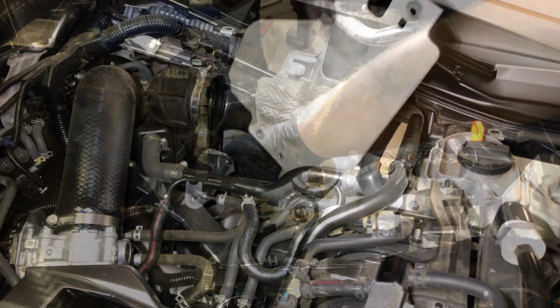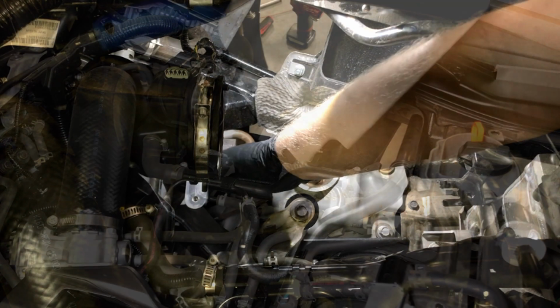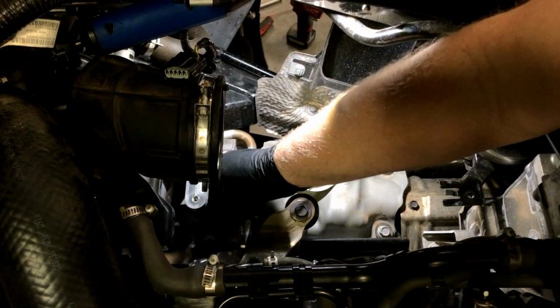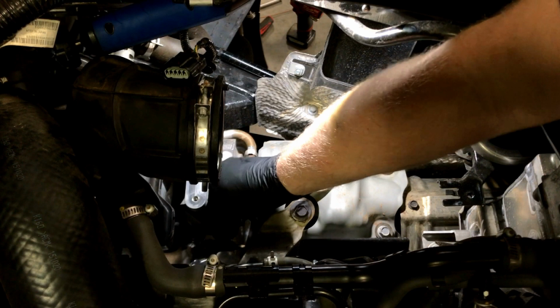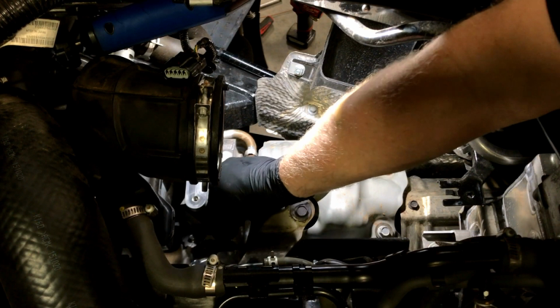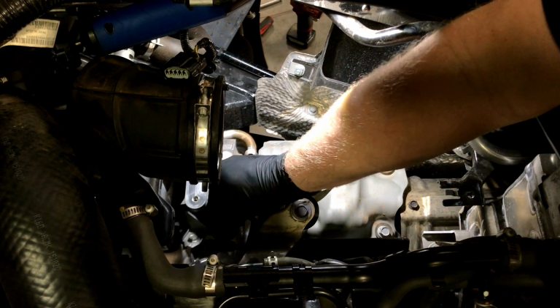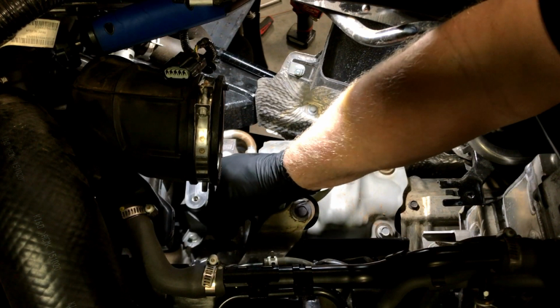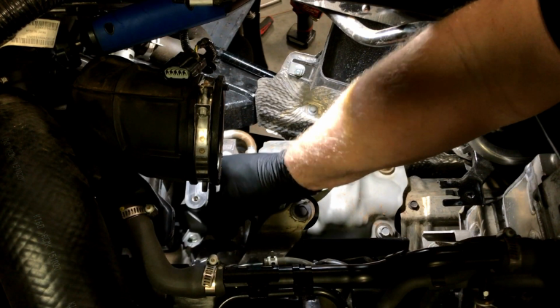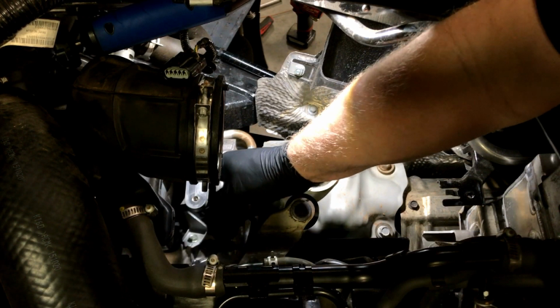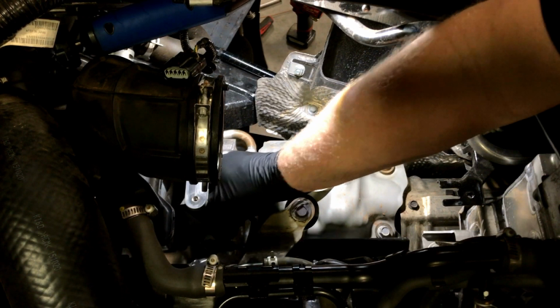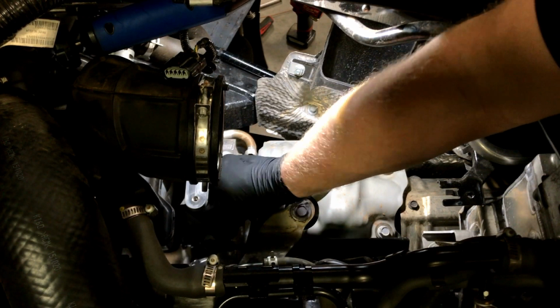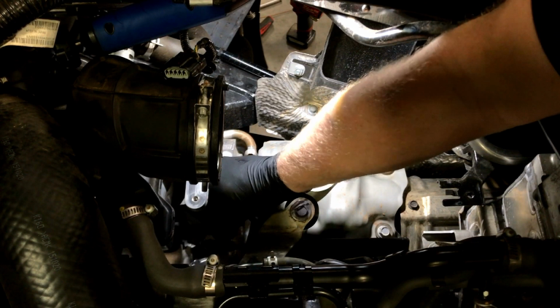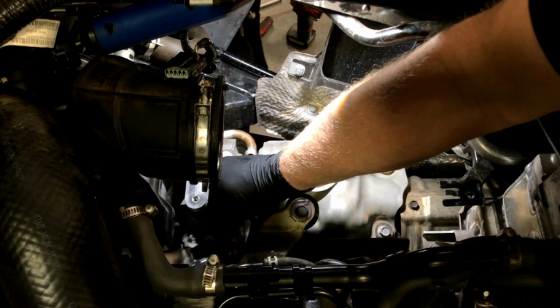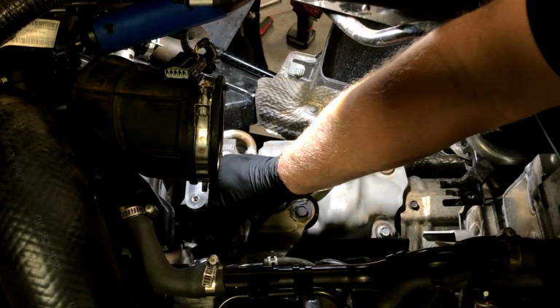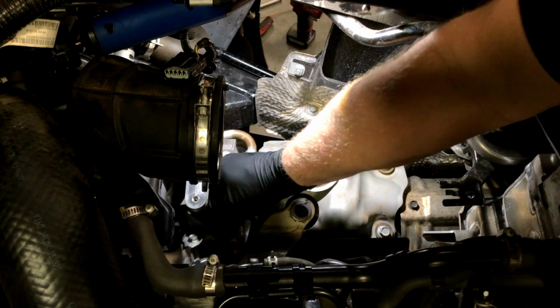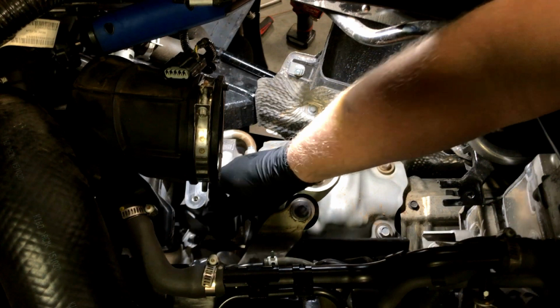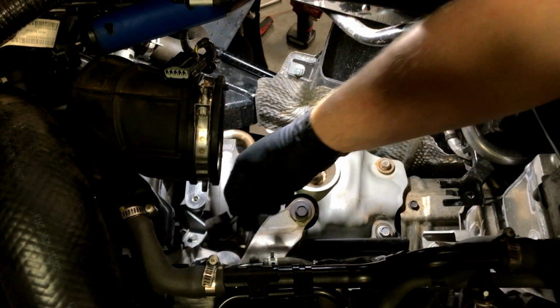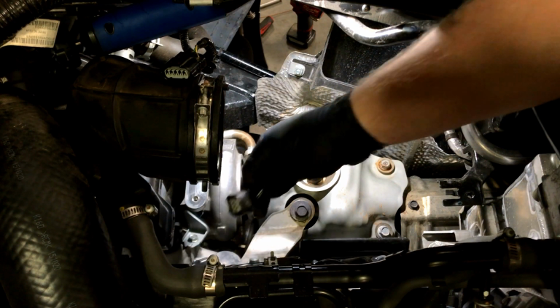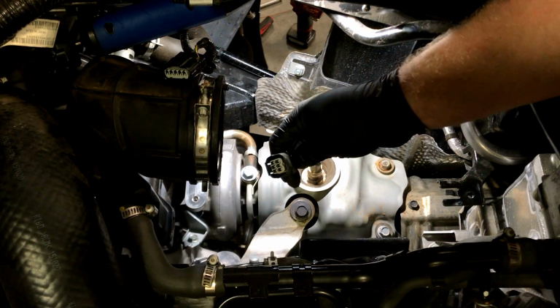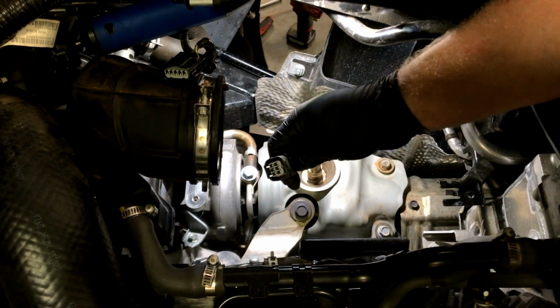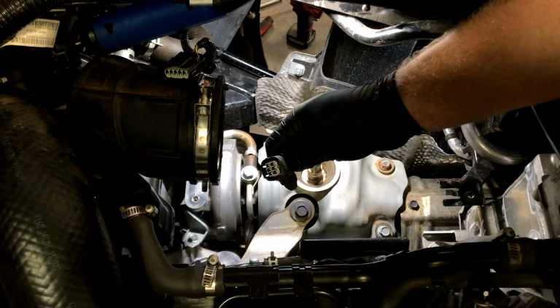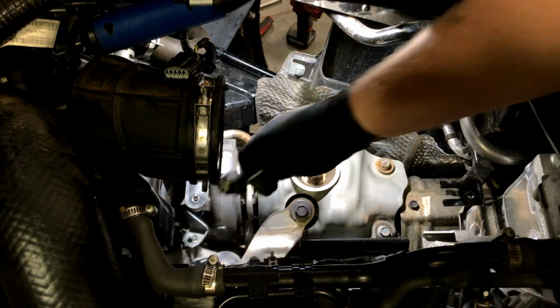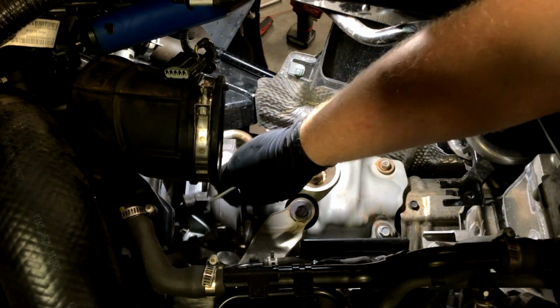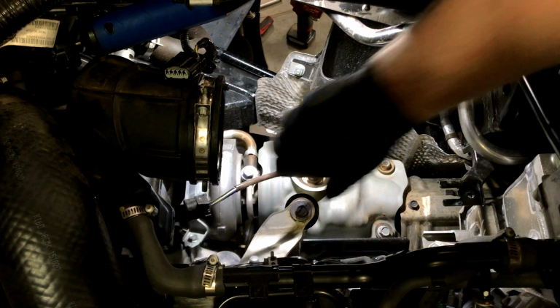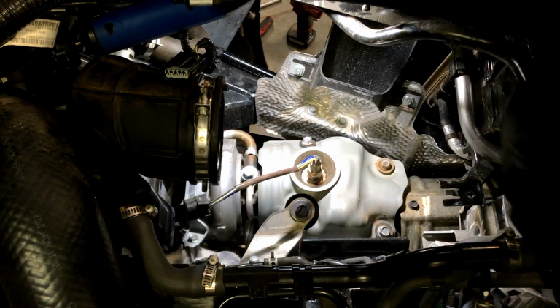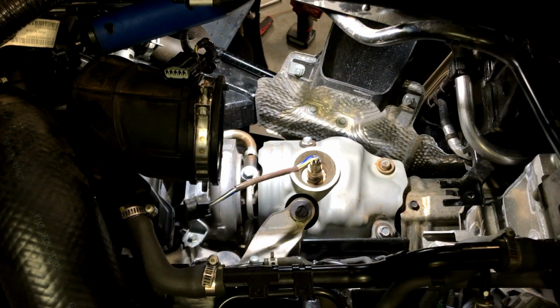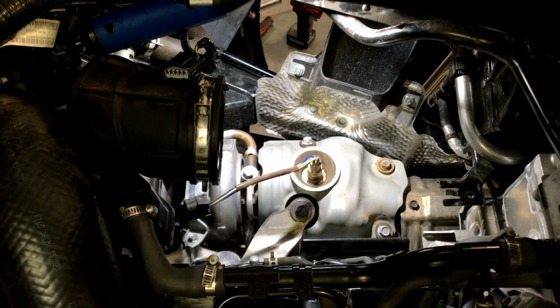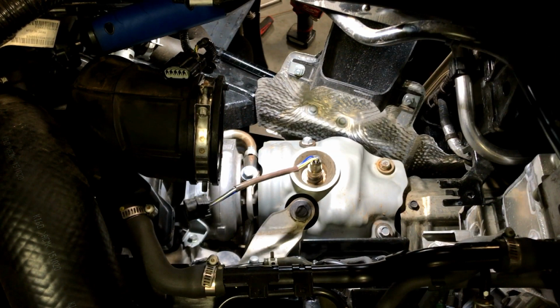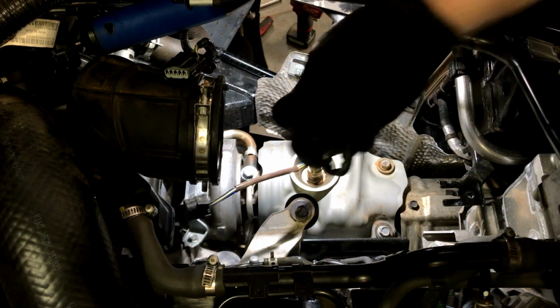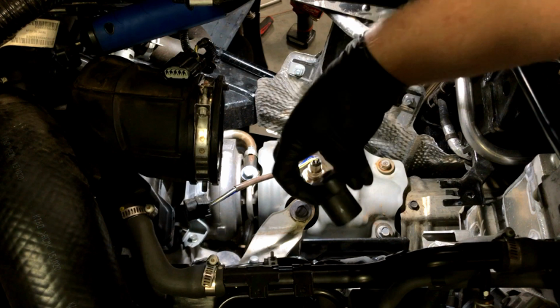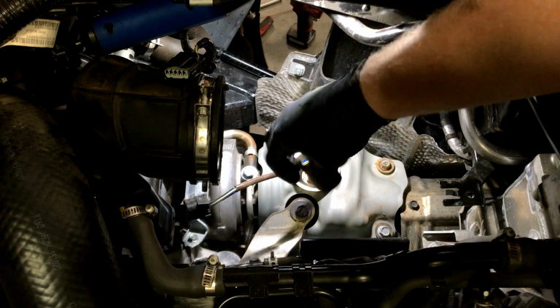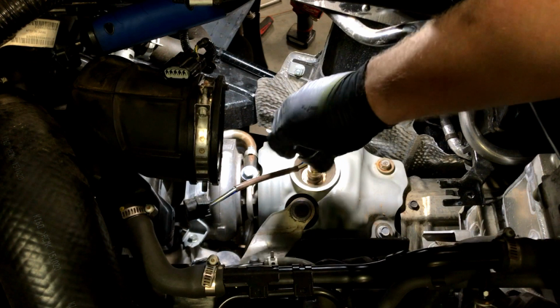With the downpipes now exposed, disconnect the primary oxygen sensor connector as shown. Then, using a deep oxygen sensor socket, remove the sensor from the downpipes.